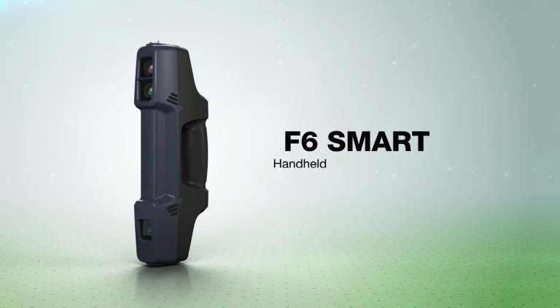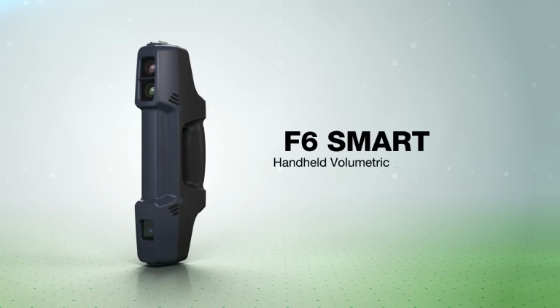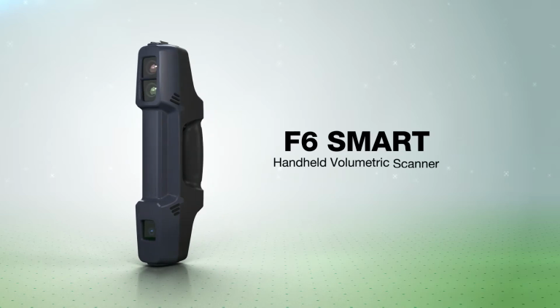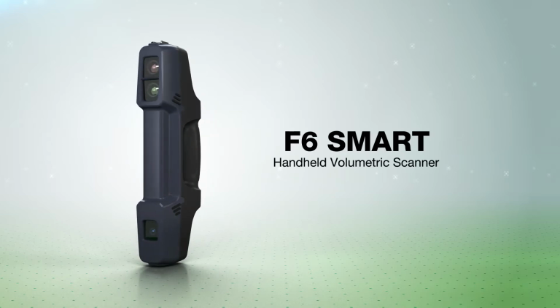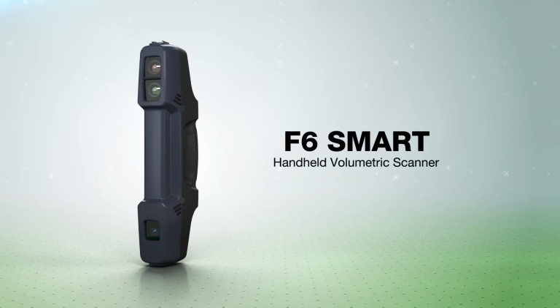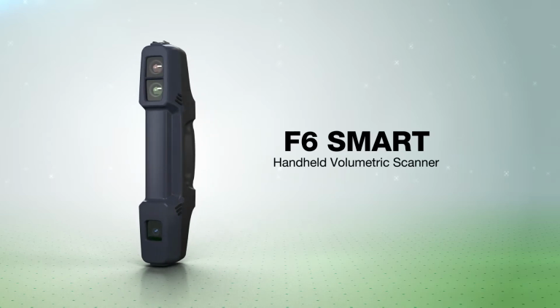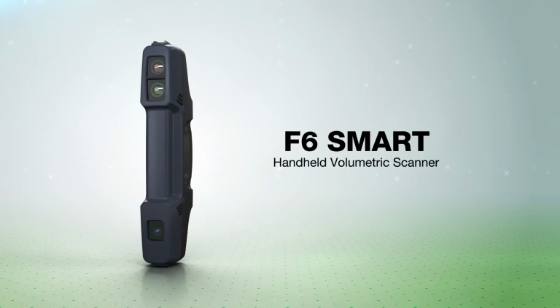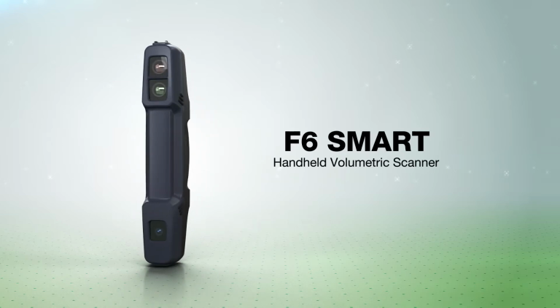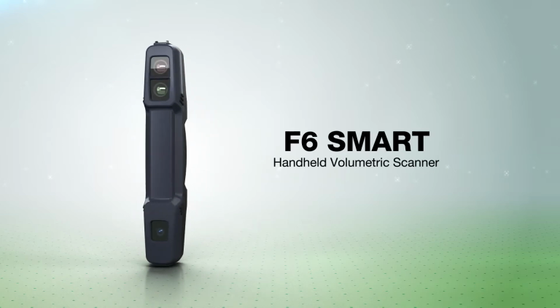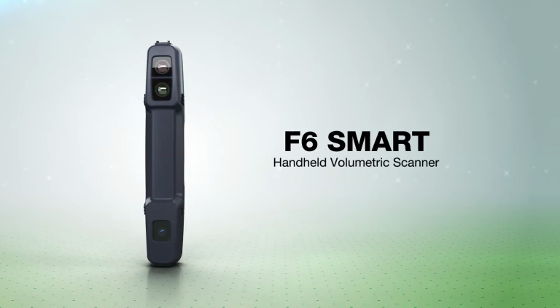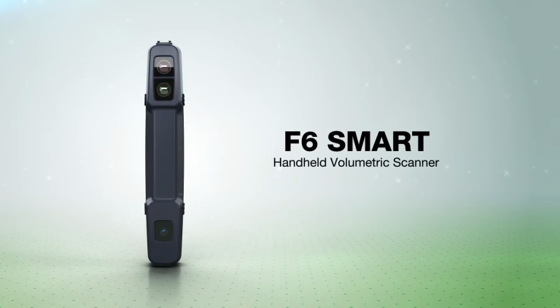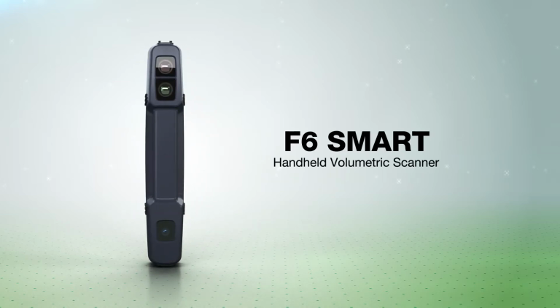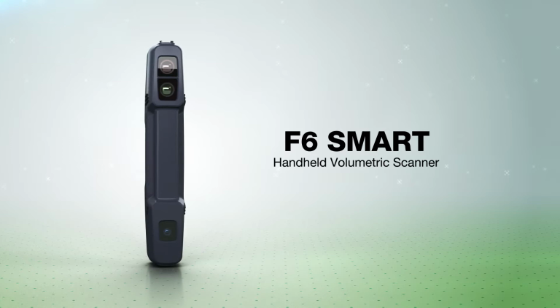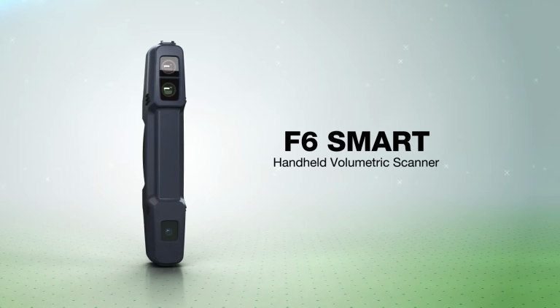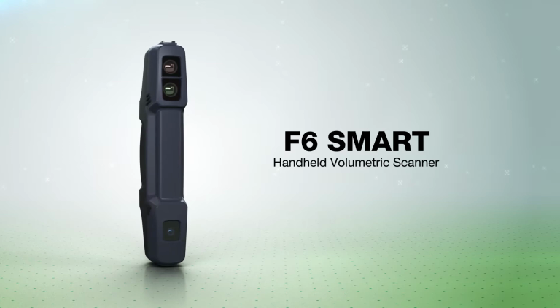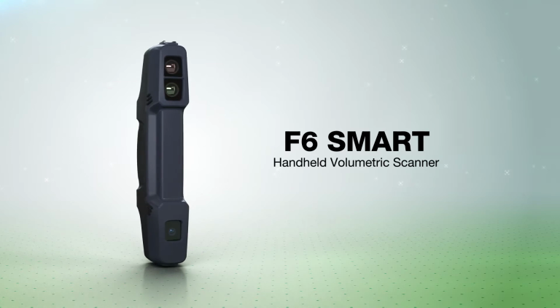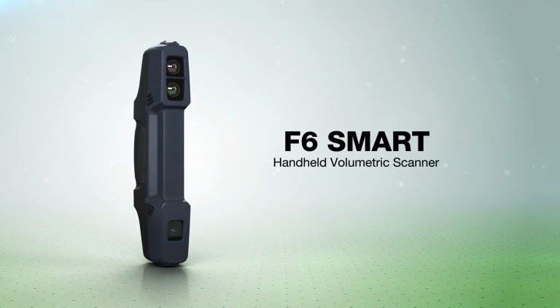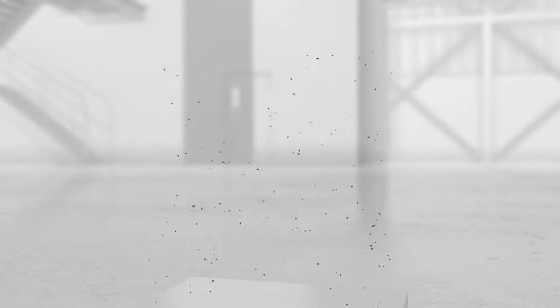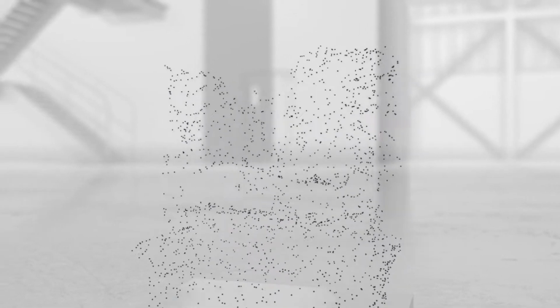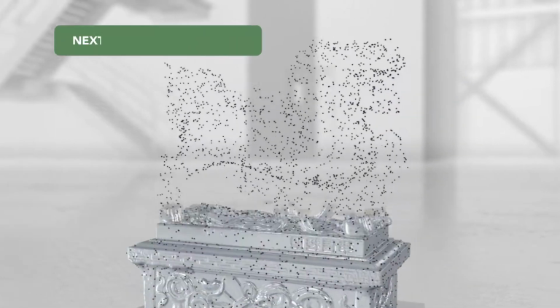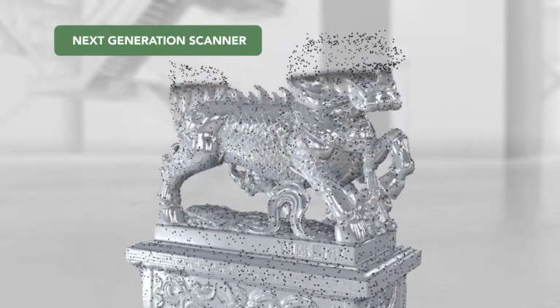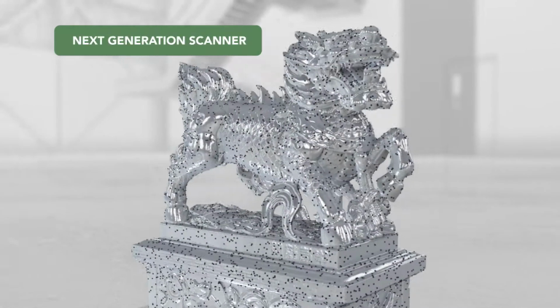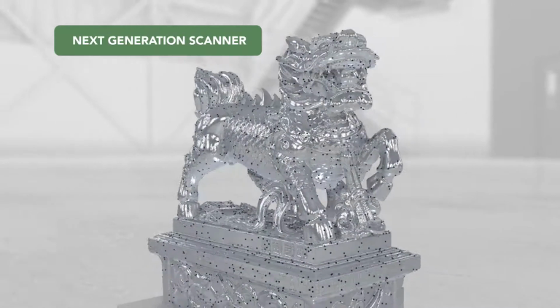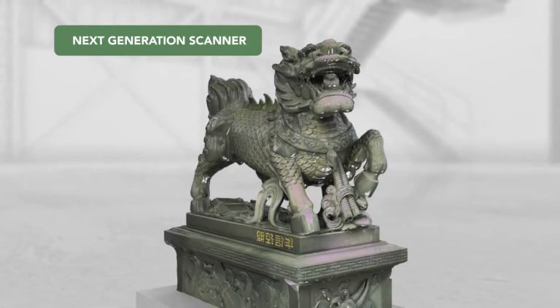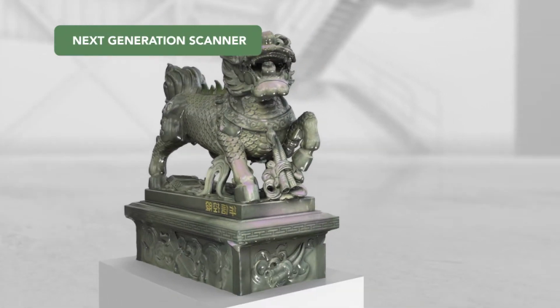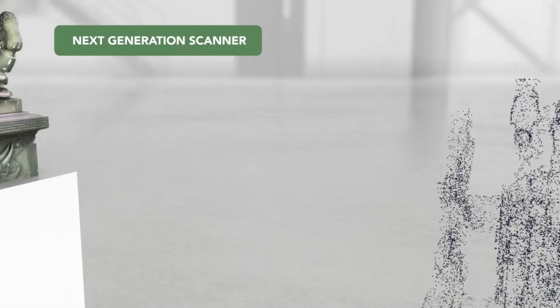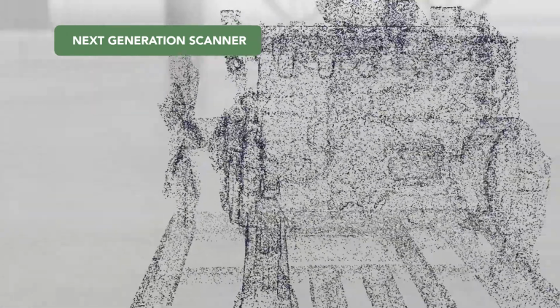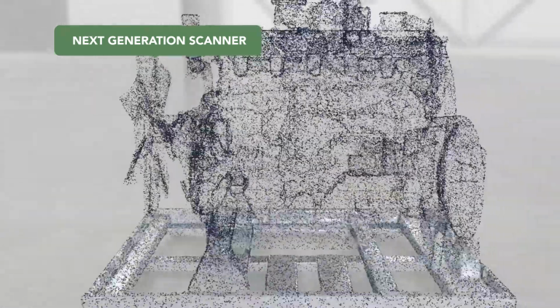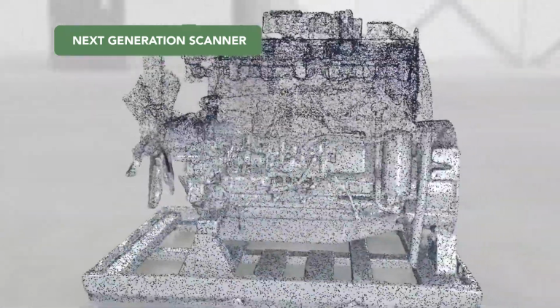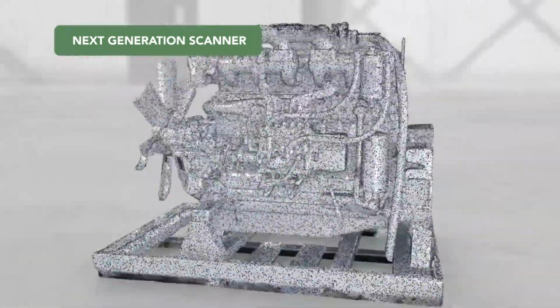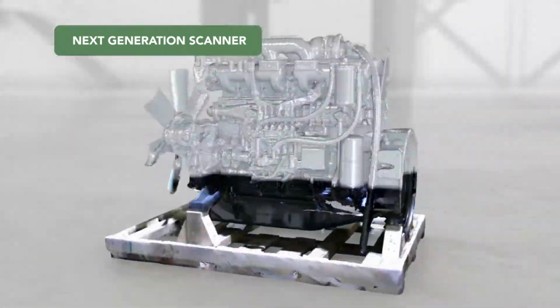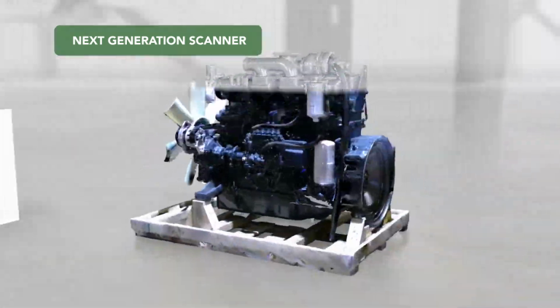Introducing F6 Smart, the latest handheld volumetric scanner from Mantis Vision. Used in a wide range of industries, the F6 Smart is based on a field-proven scanning technology.